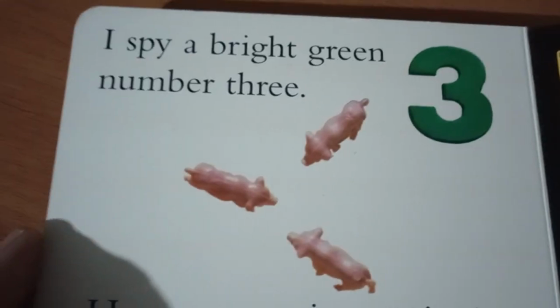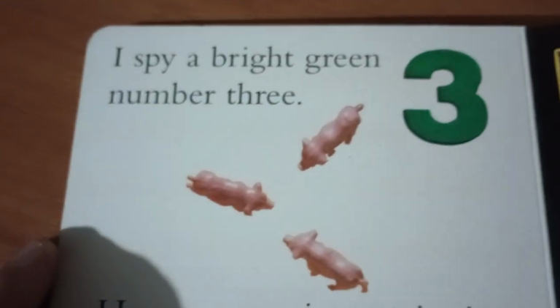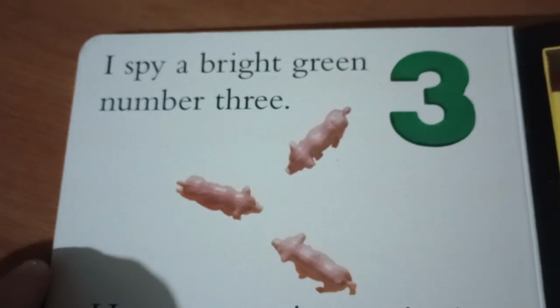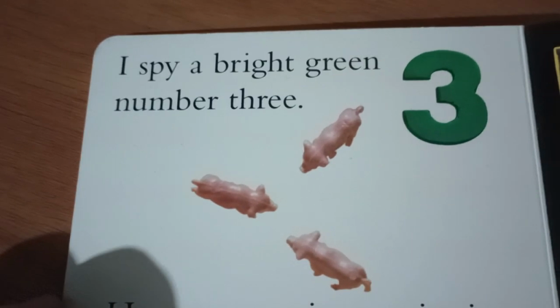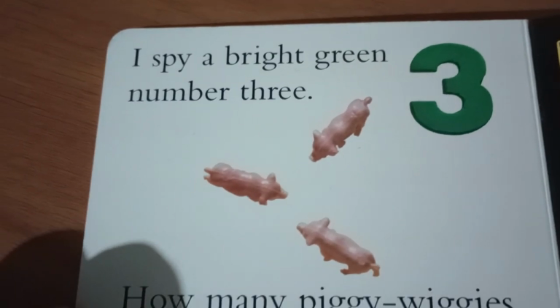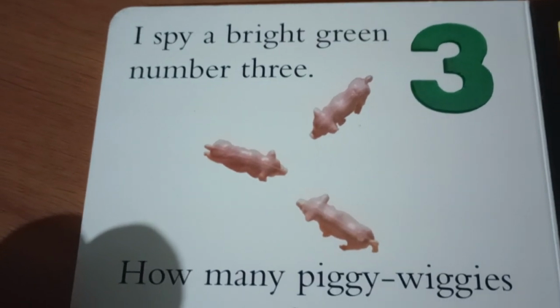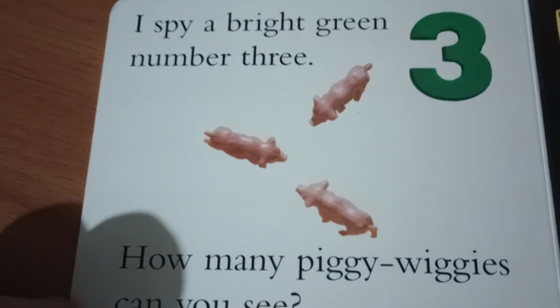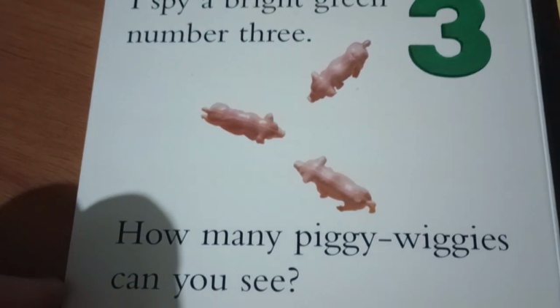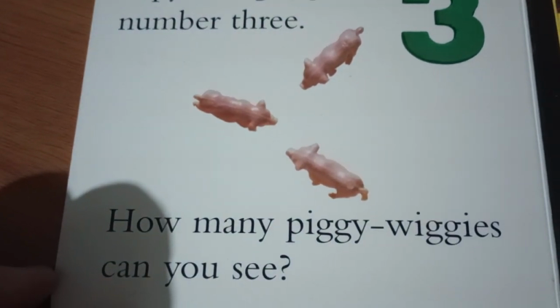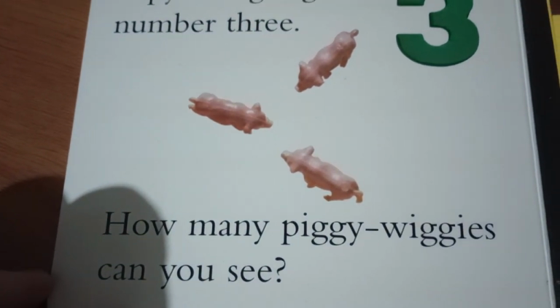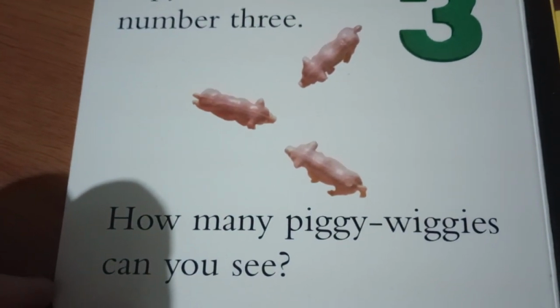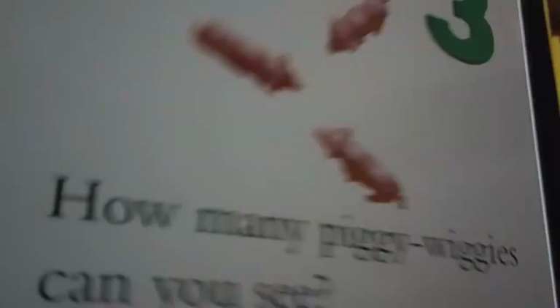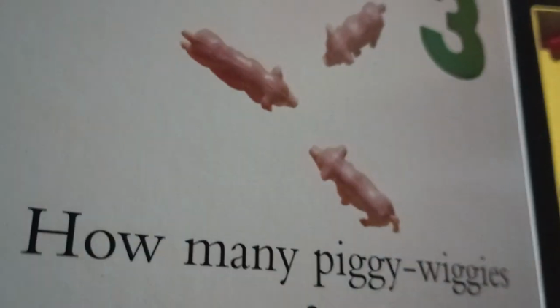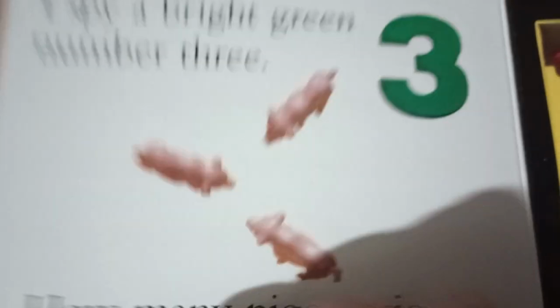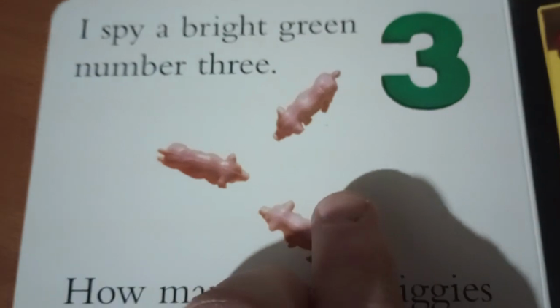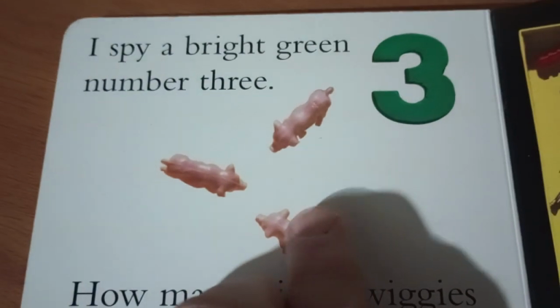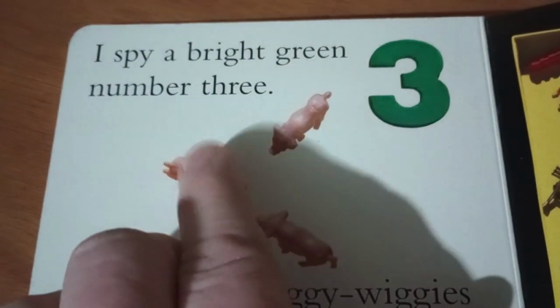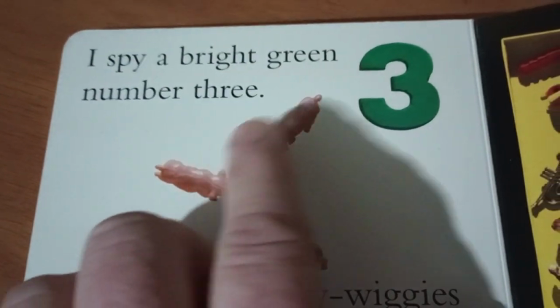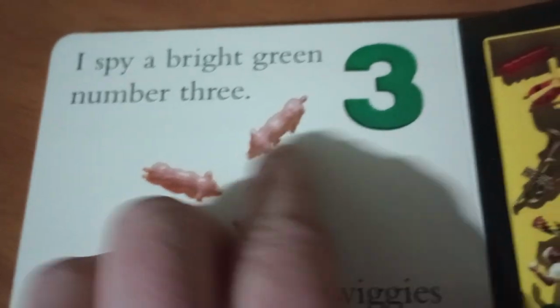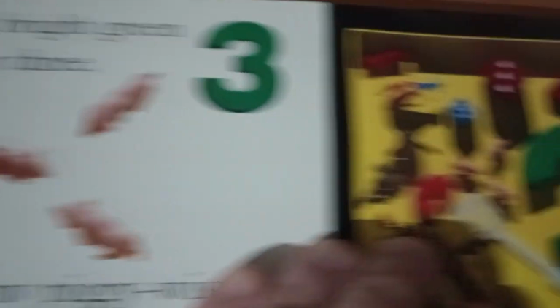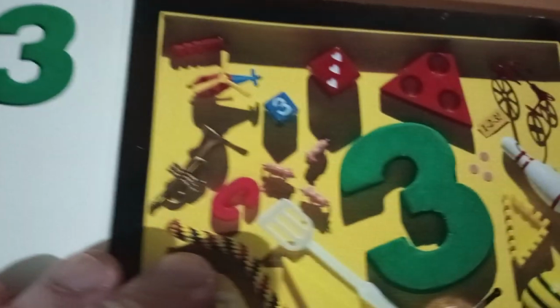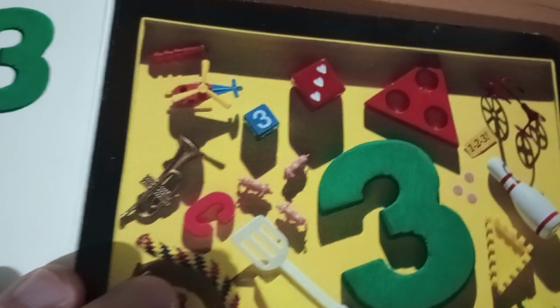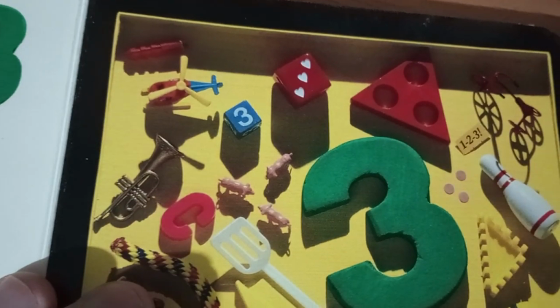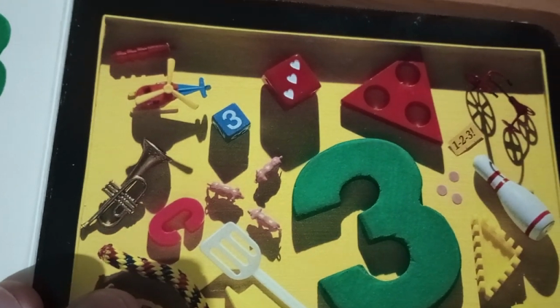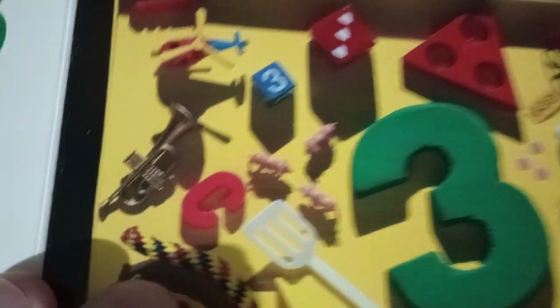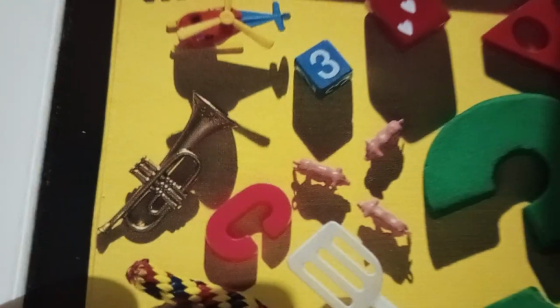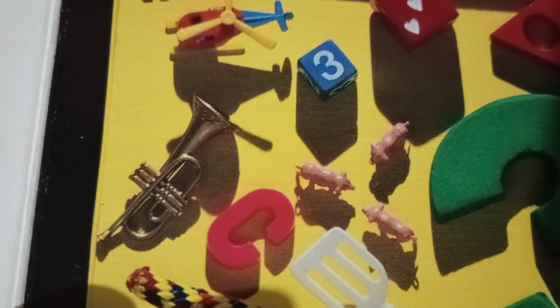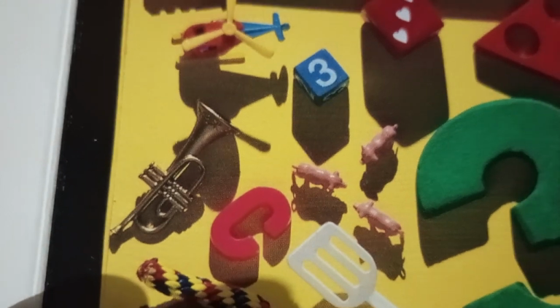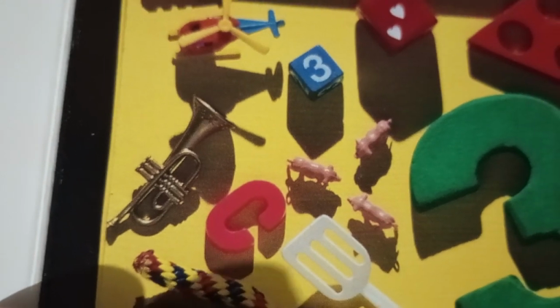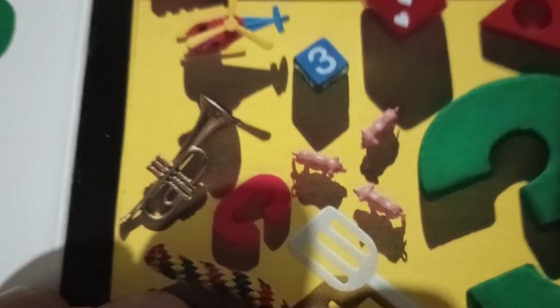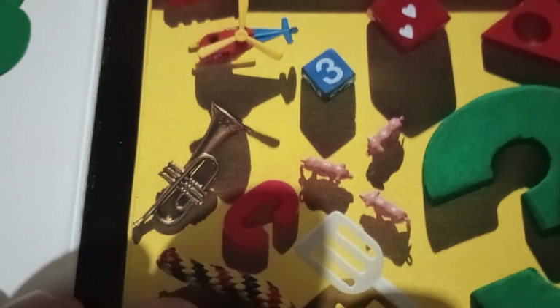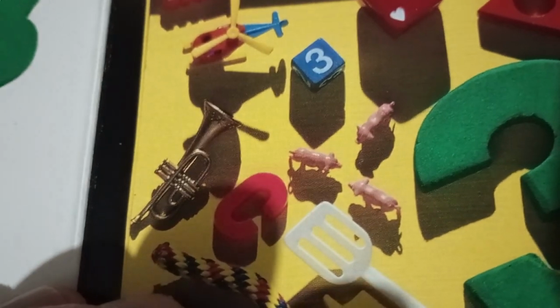I spy a bright three, number three. How many piggy wiggies can you see? I see one, two, three. I guess we've got to find them over here too. But that was easy. They're all right there.